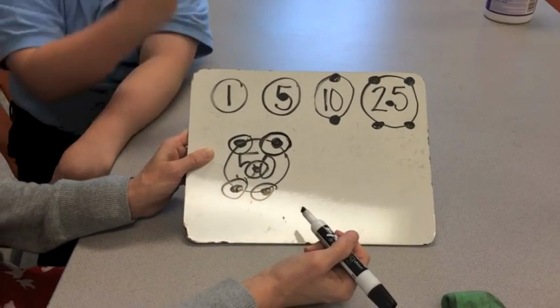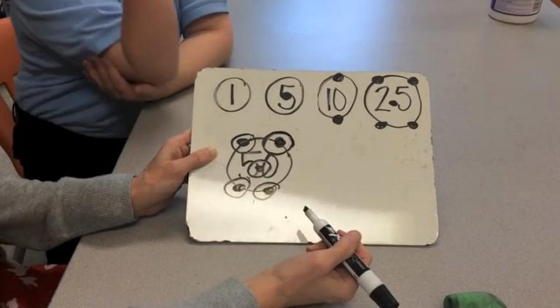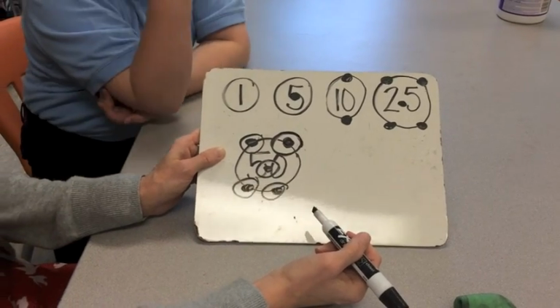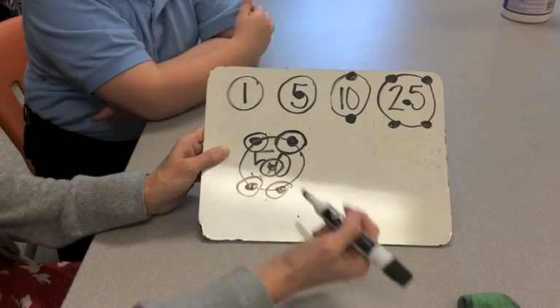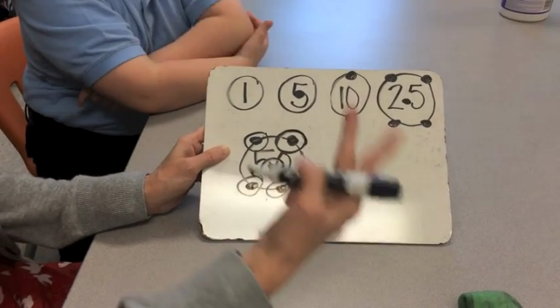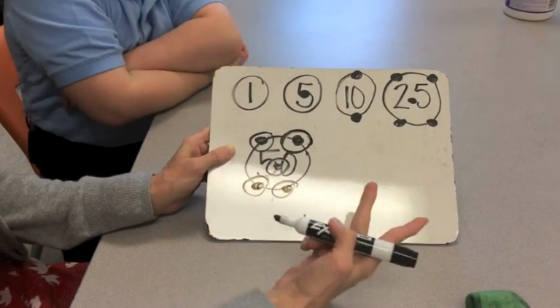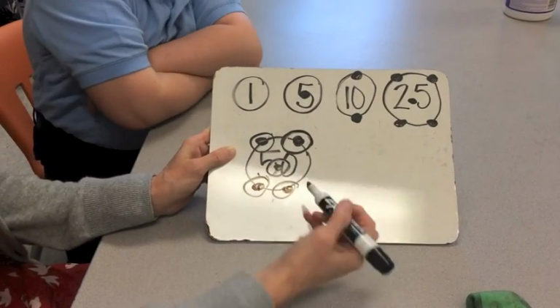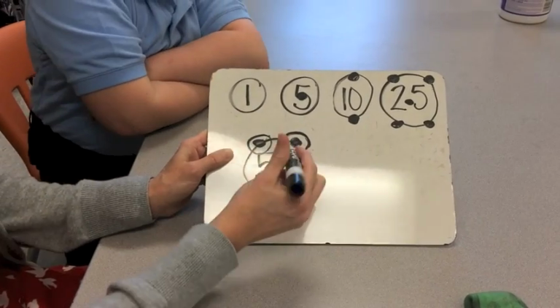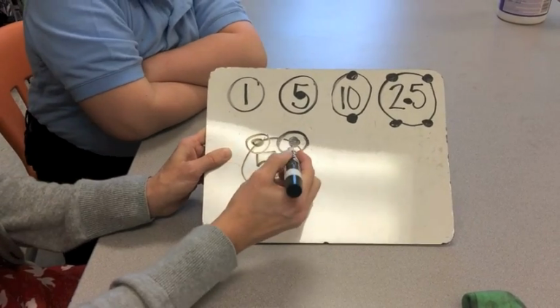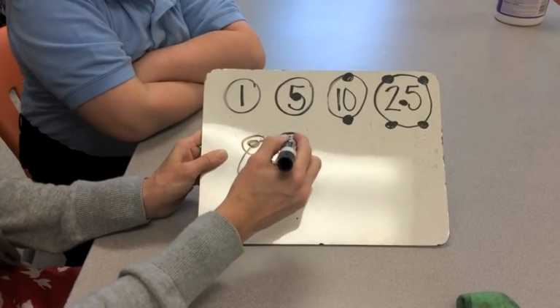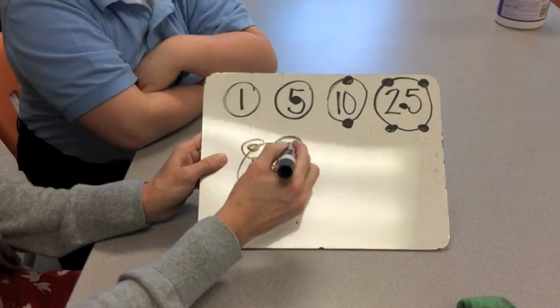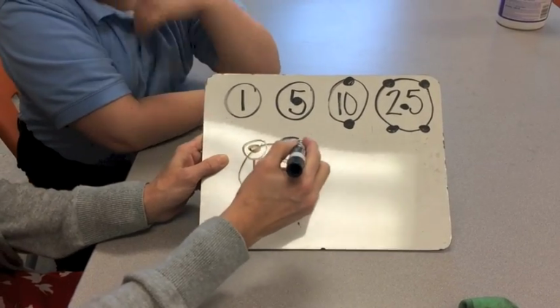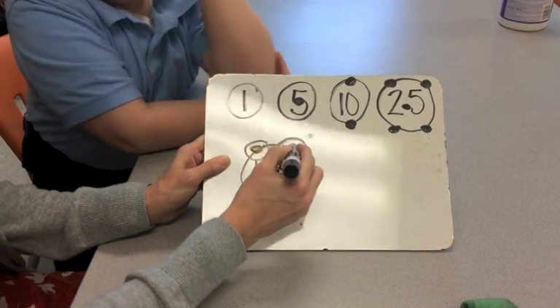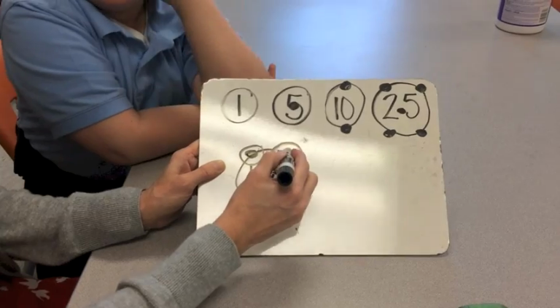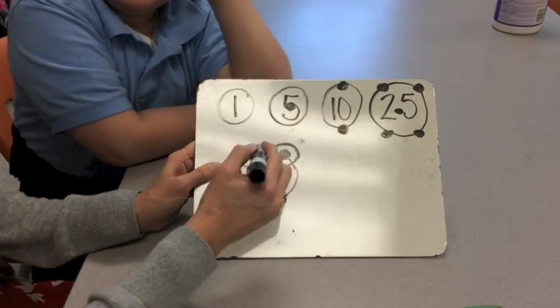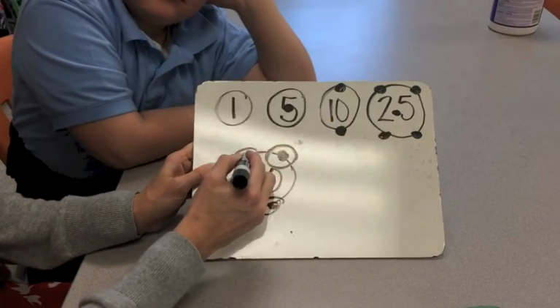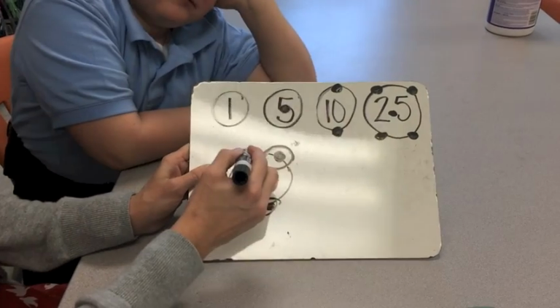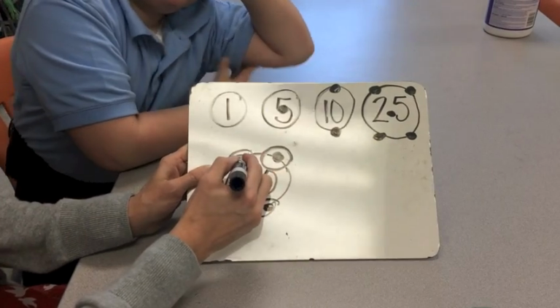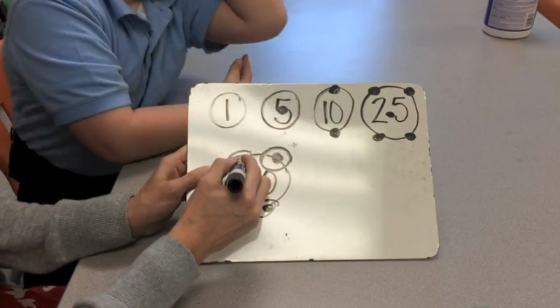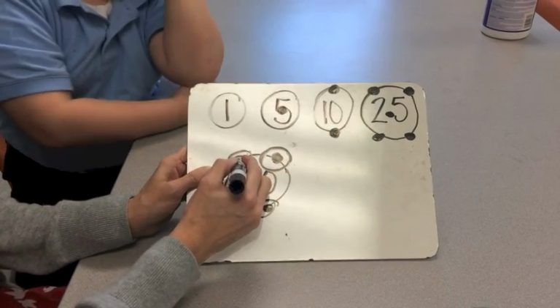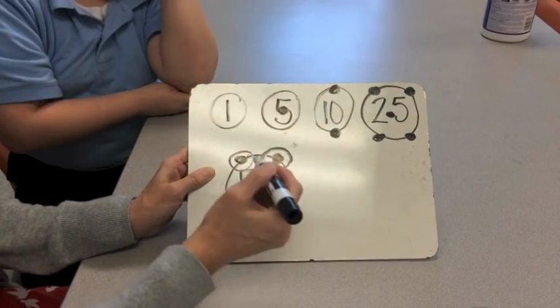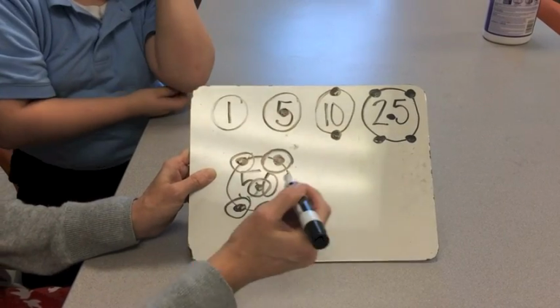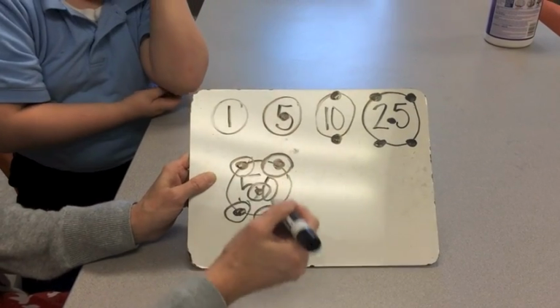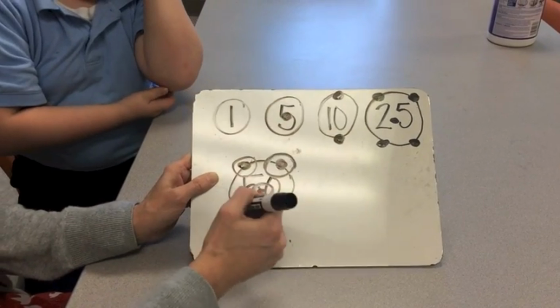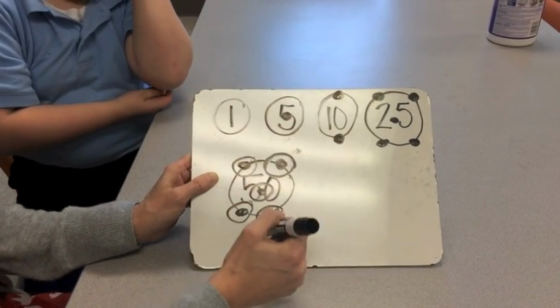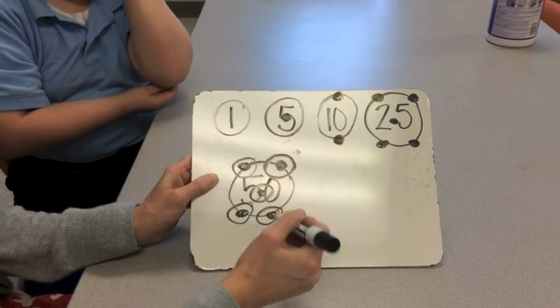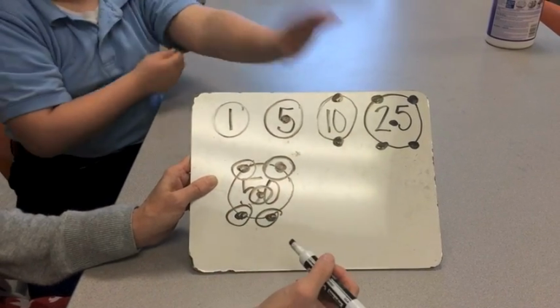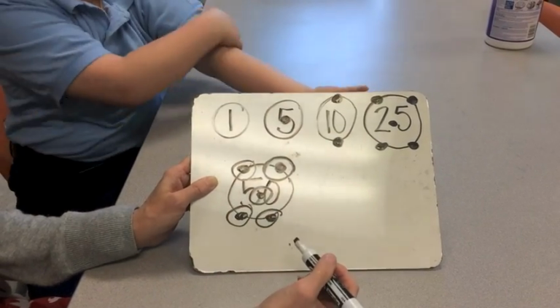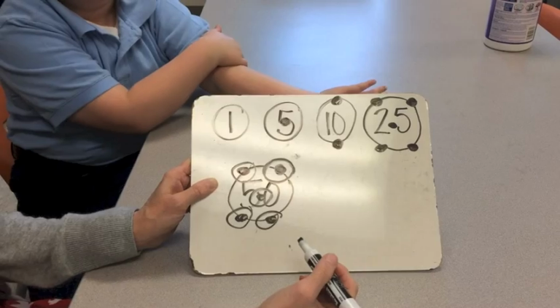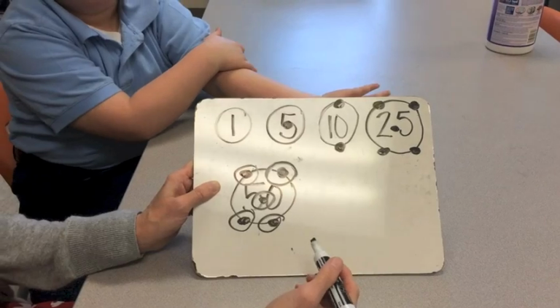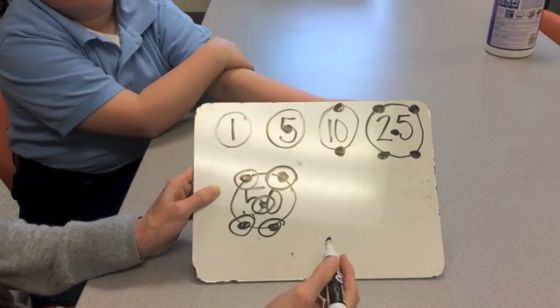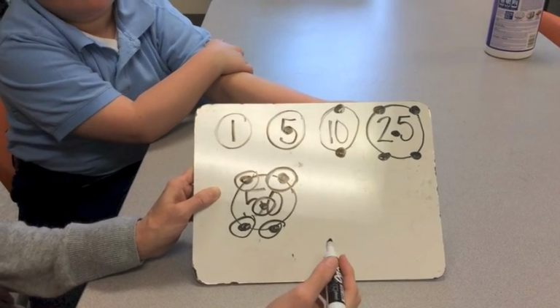Count it two times. So we would count five, ten, fifteen, twenty — counting like that through each circle. We're going to count it twice.